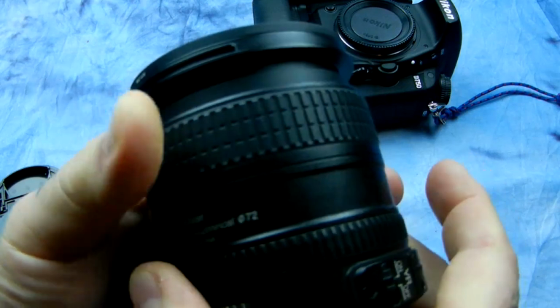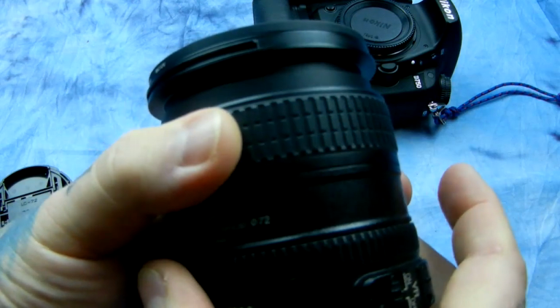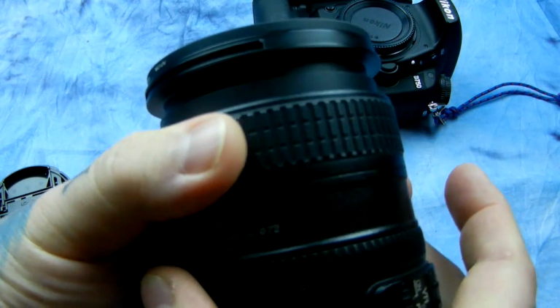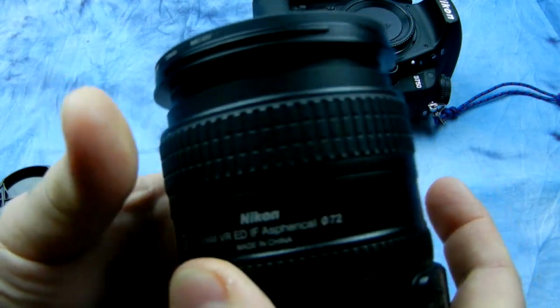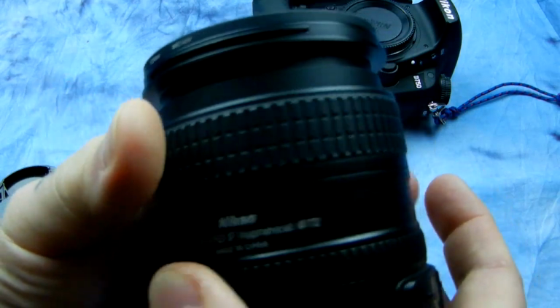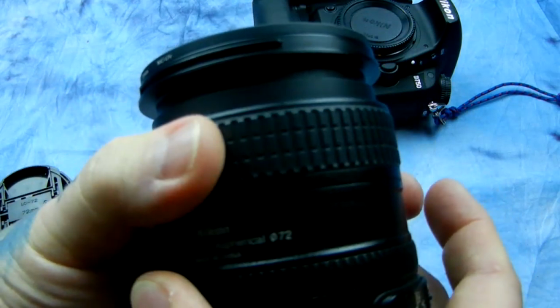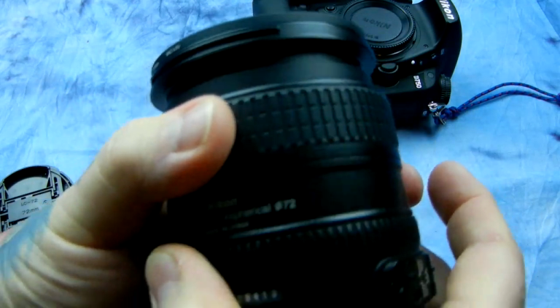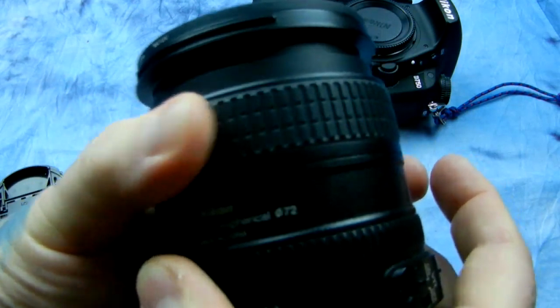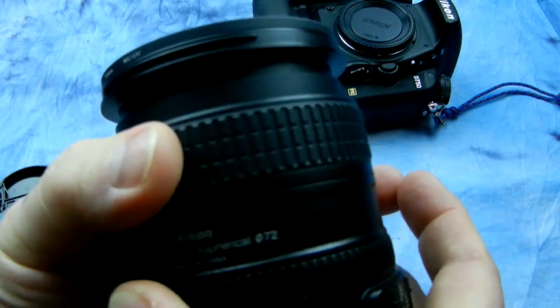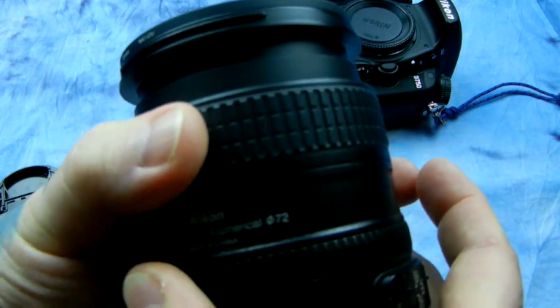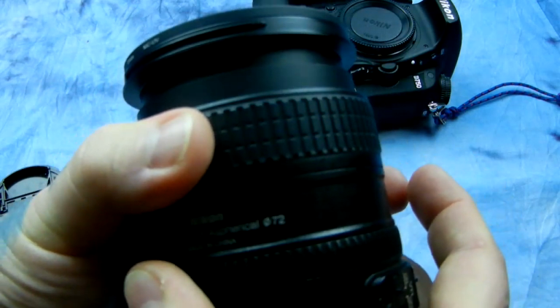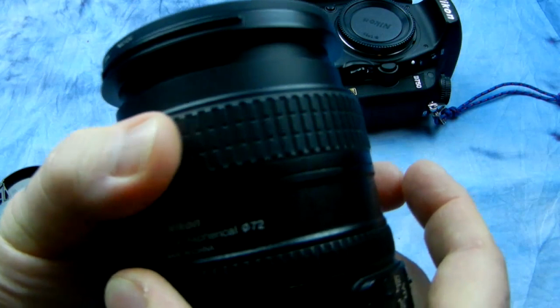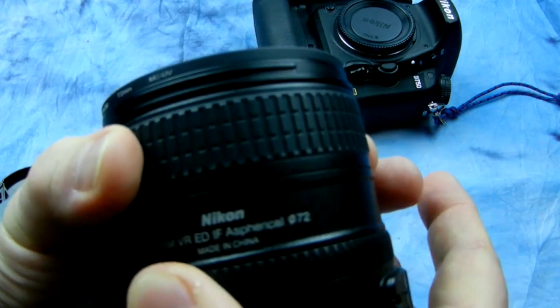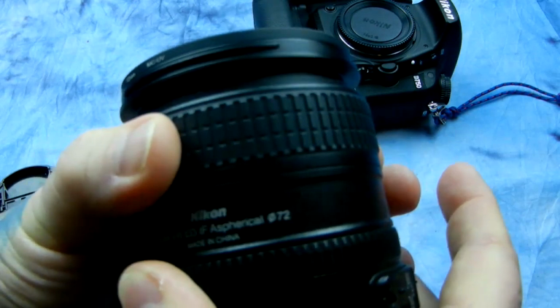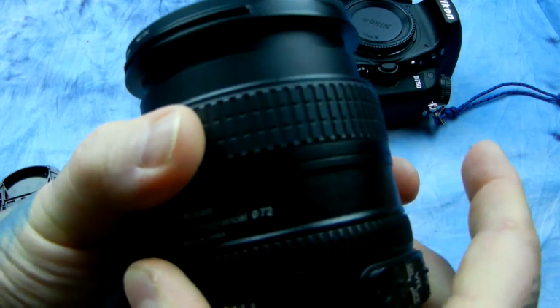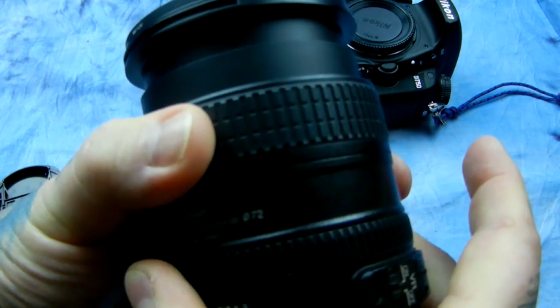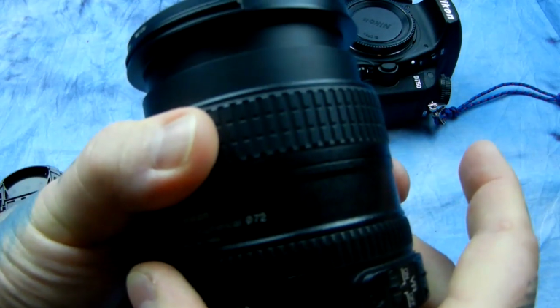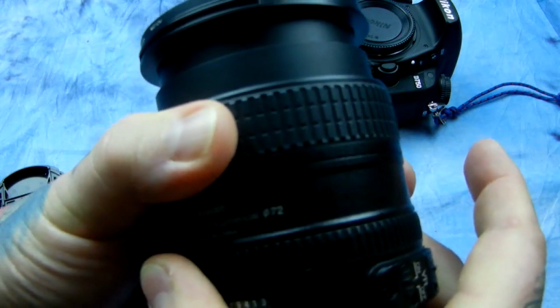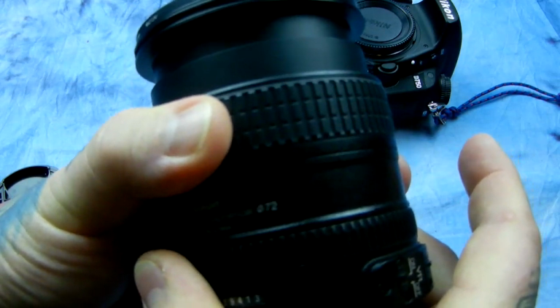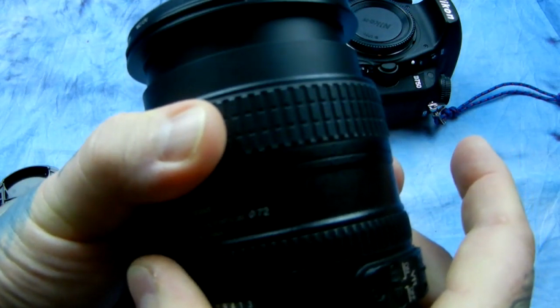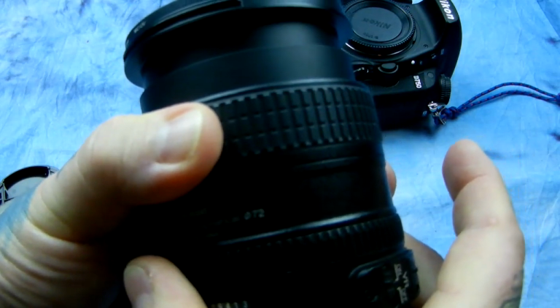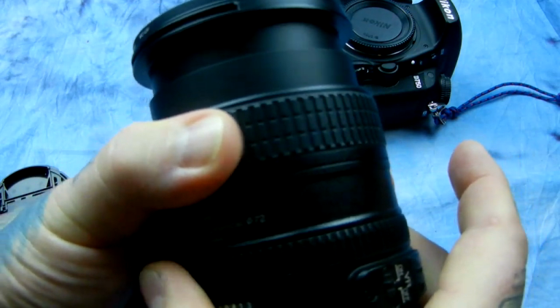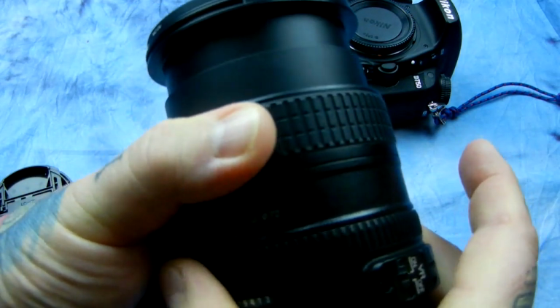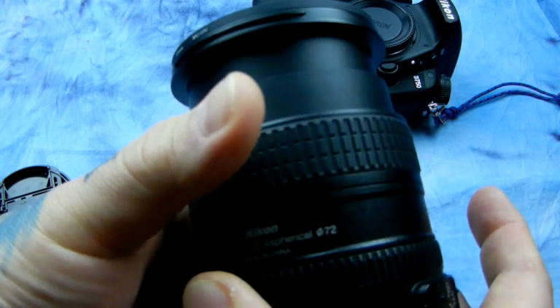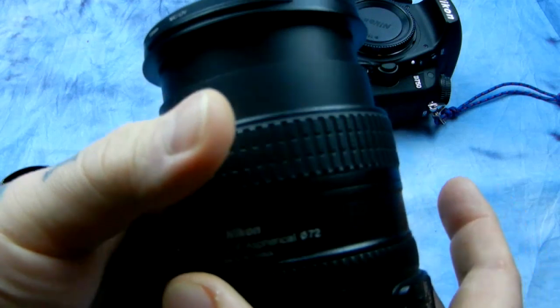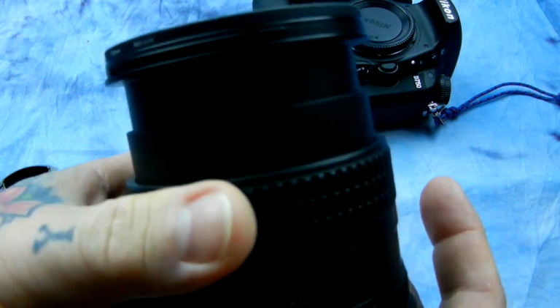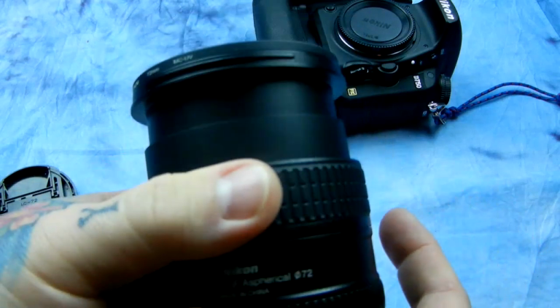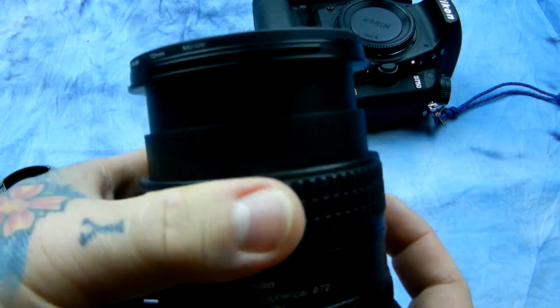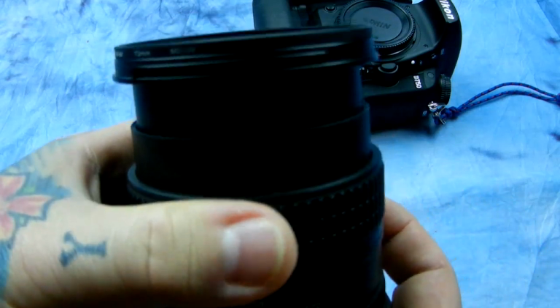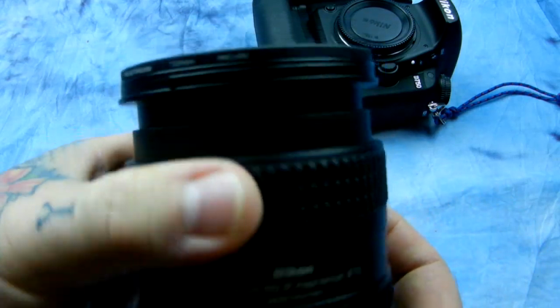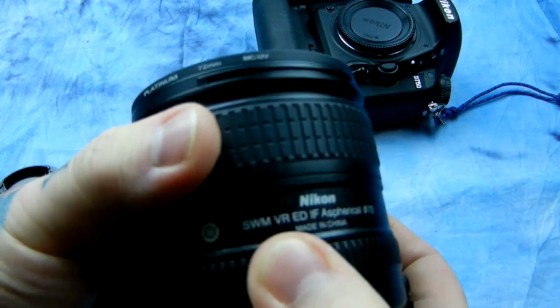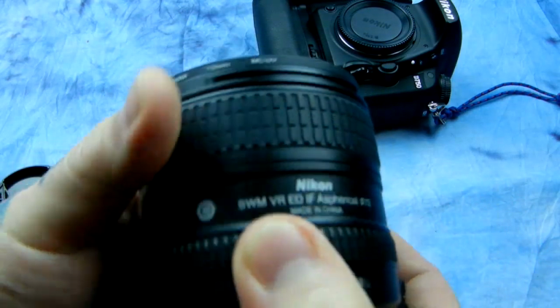If you encounter a tough spot — where everything is nice and smooth and then you hit a speed bump and you're having to apply extra force to get over it — do not buy the lens, or return it.